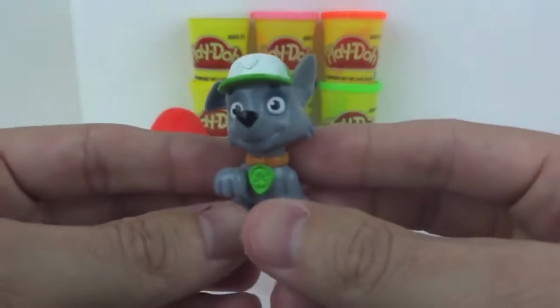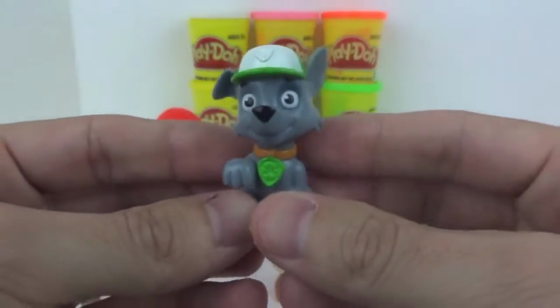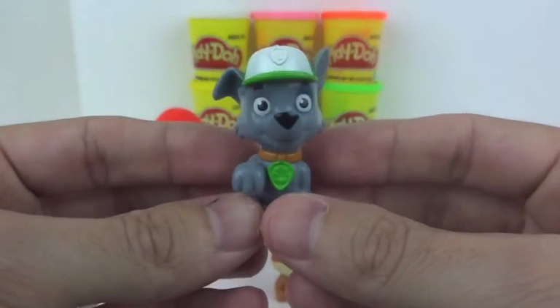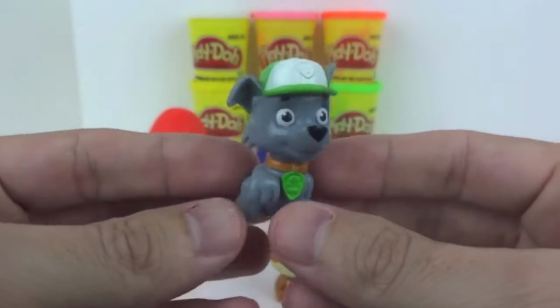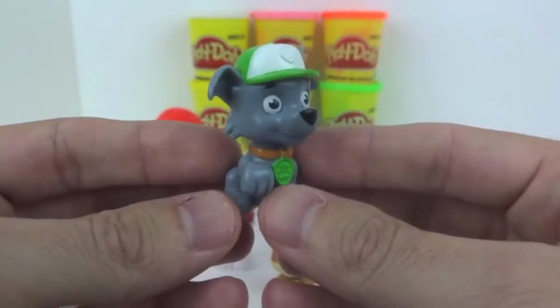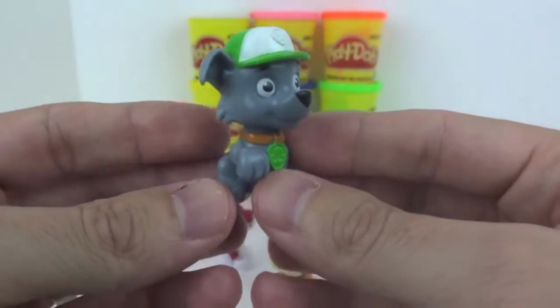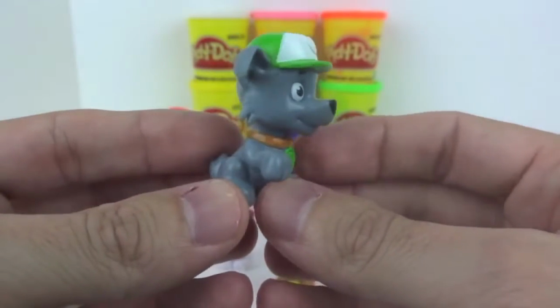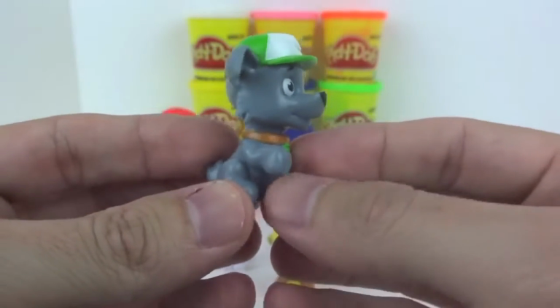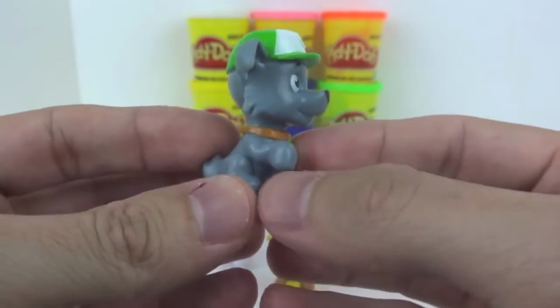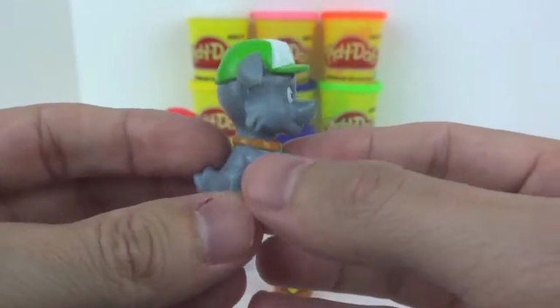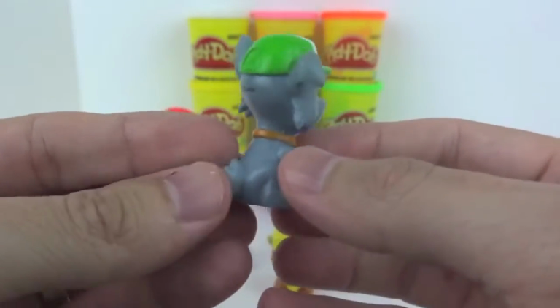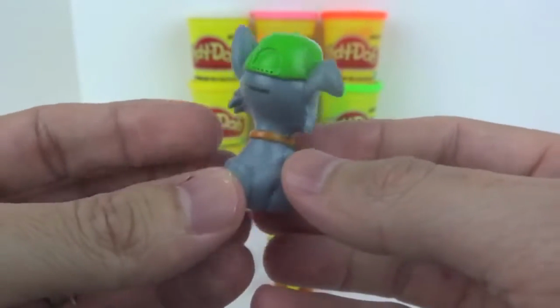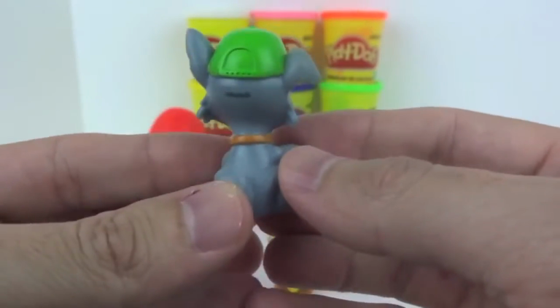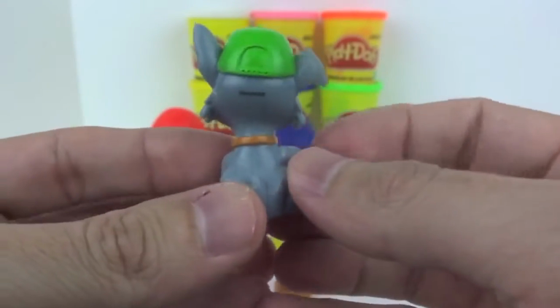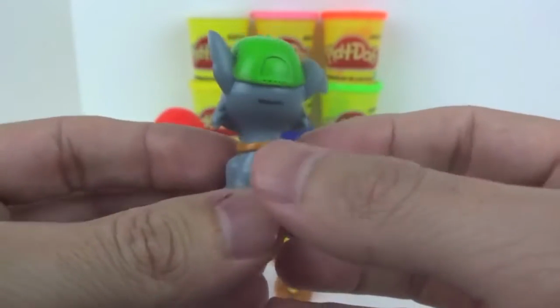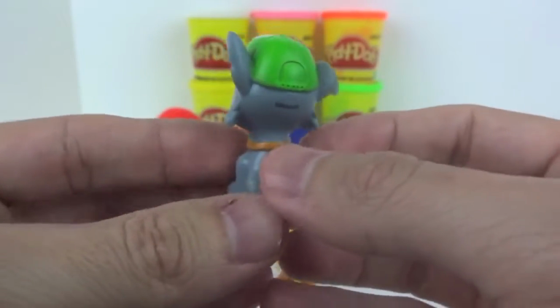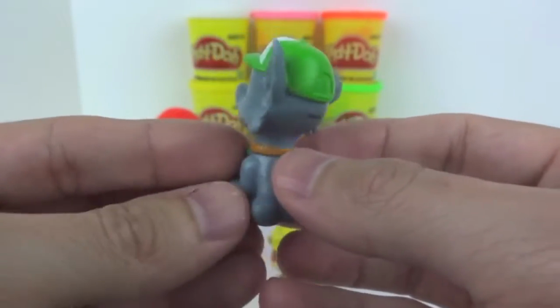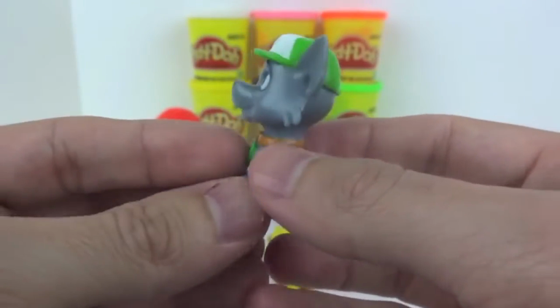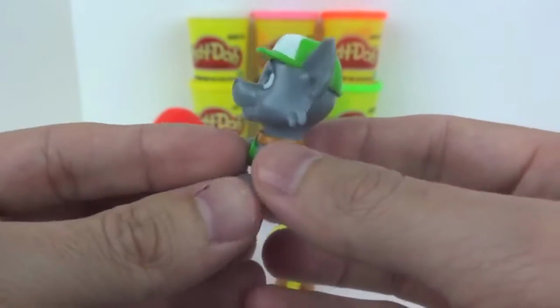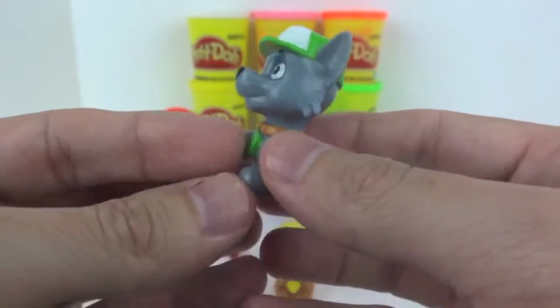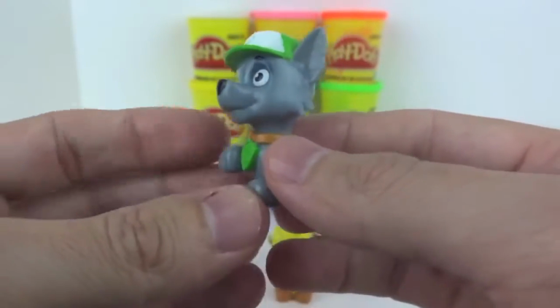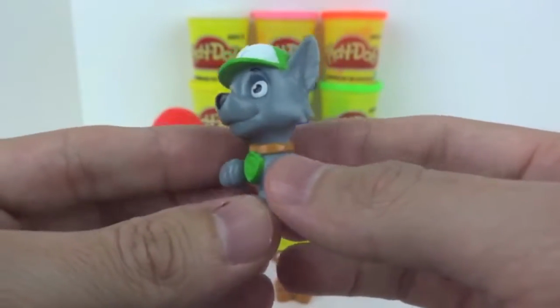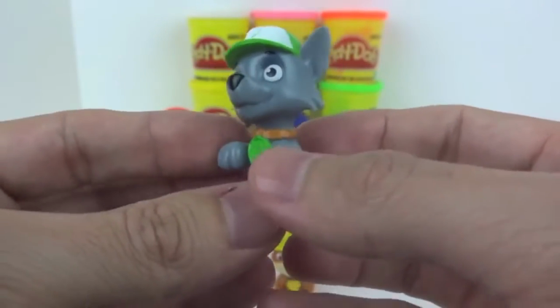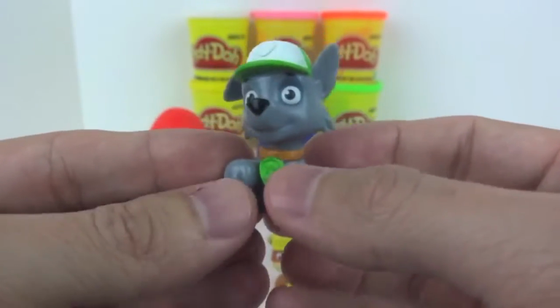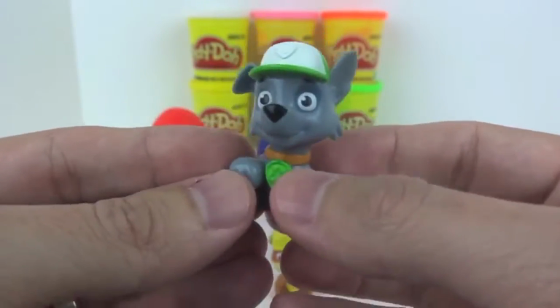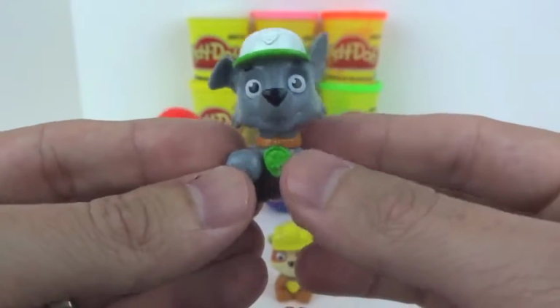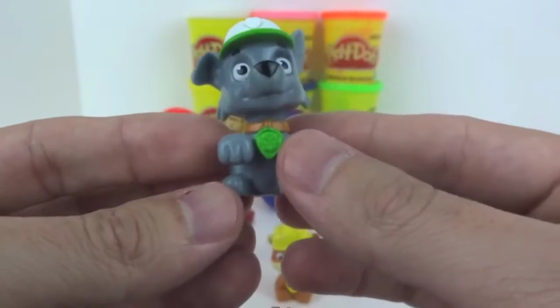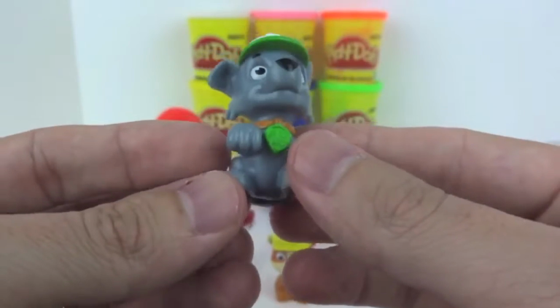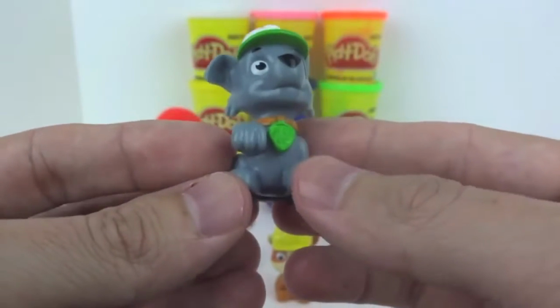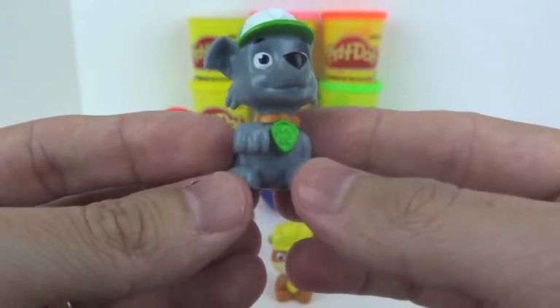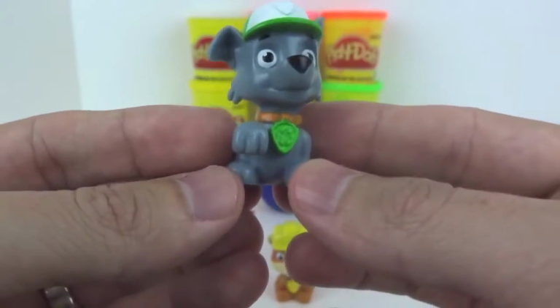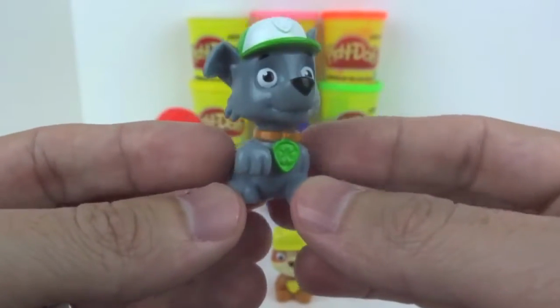Next, we've got Rocky. Rocky is a recycling pup. He's a hybrid, mixed breed. His main color is green.